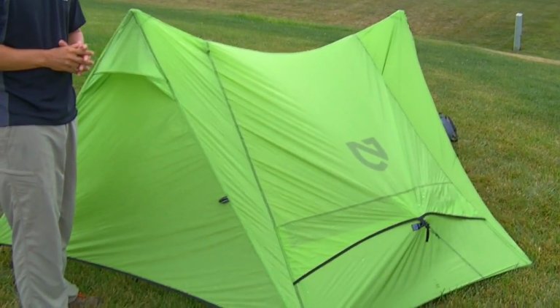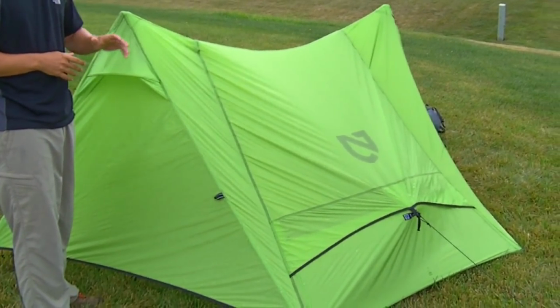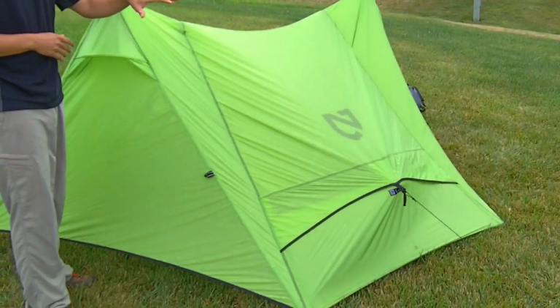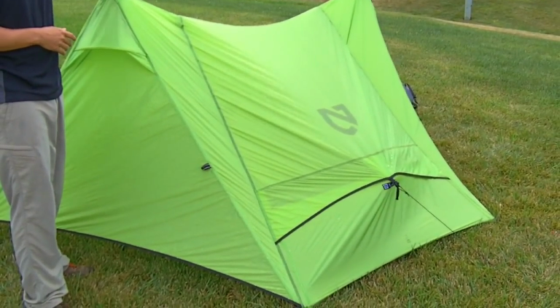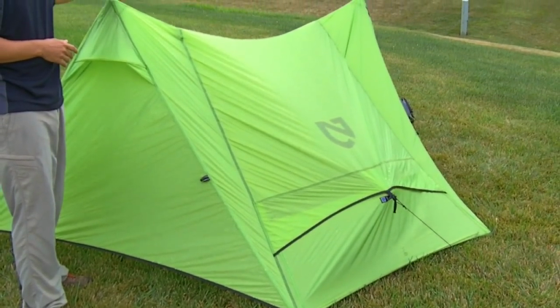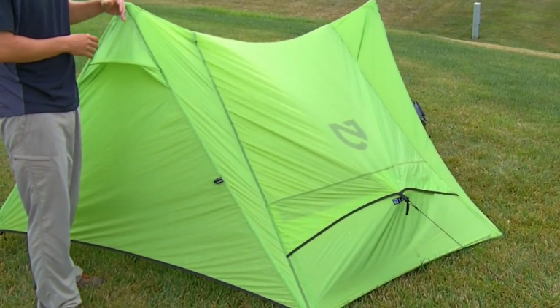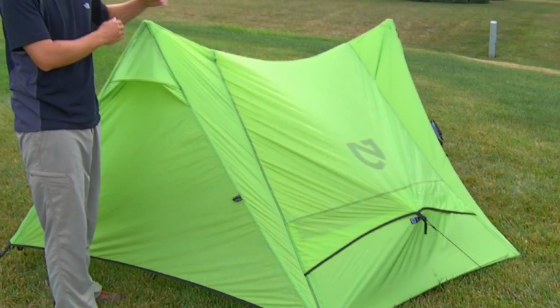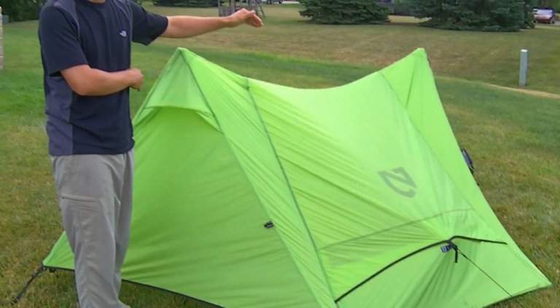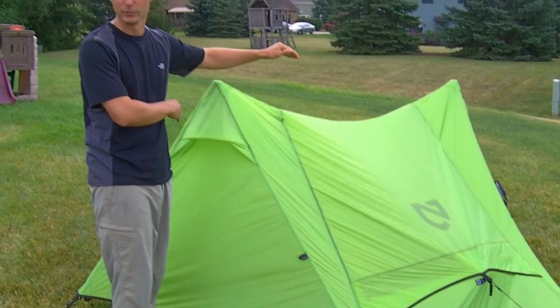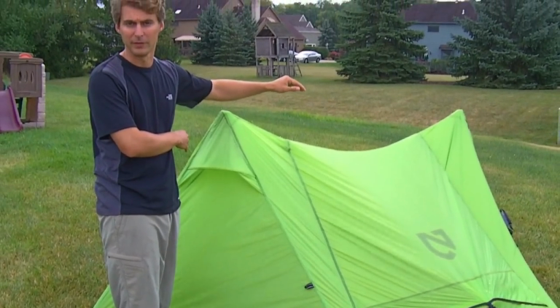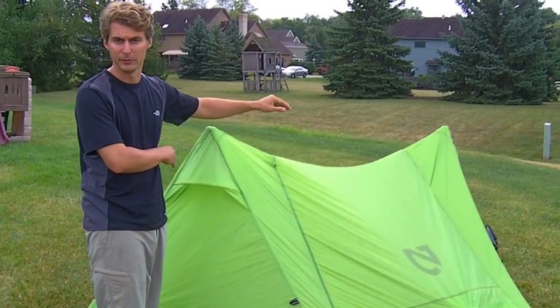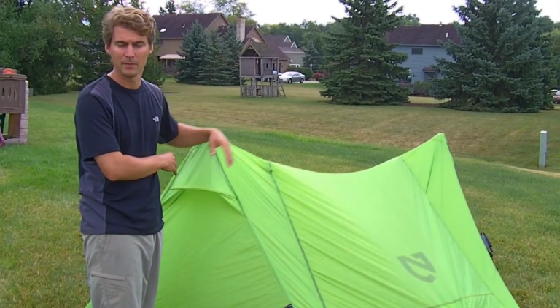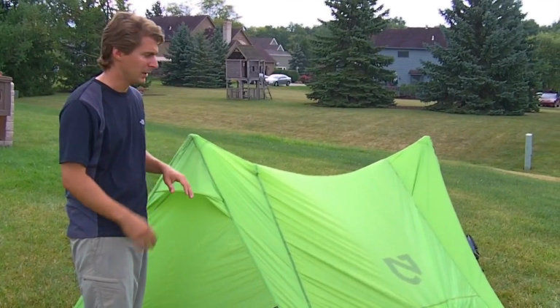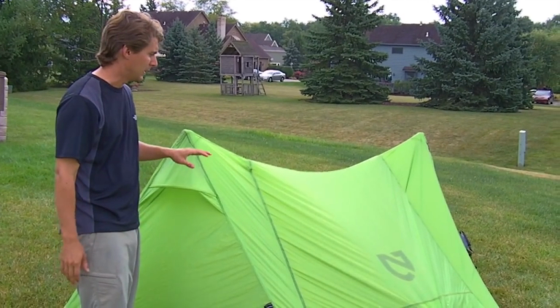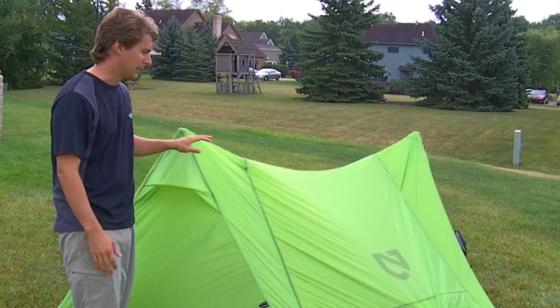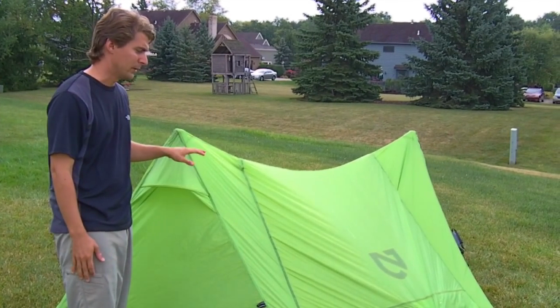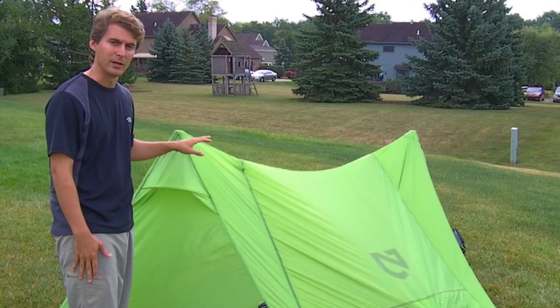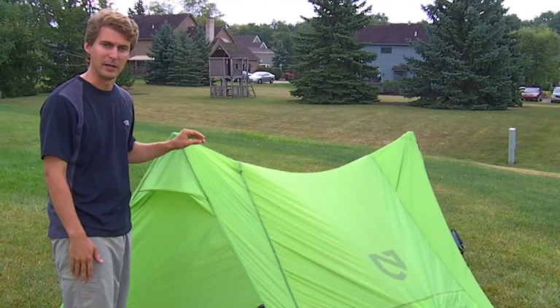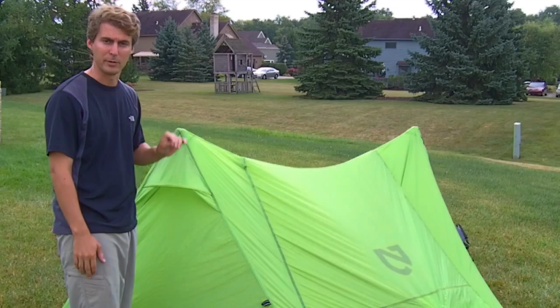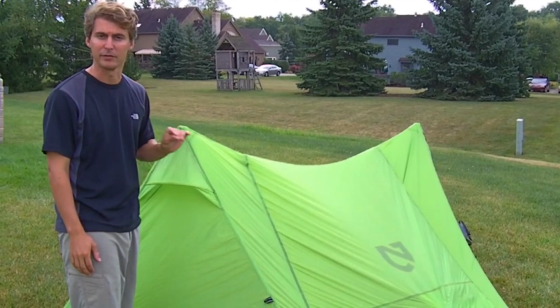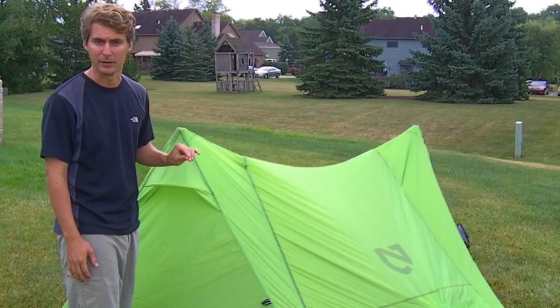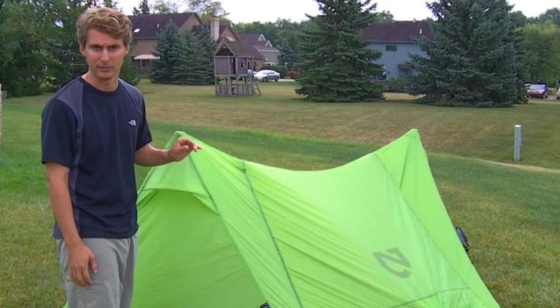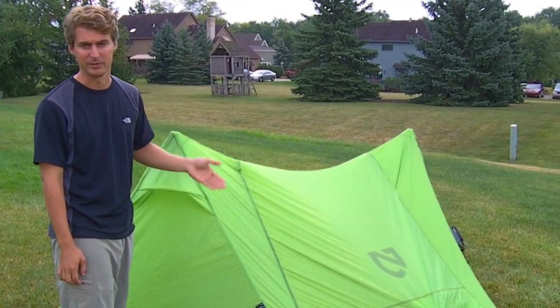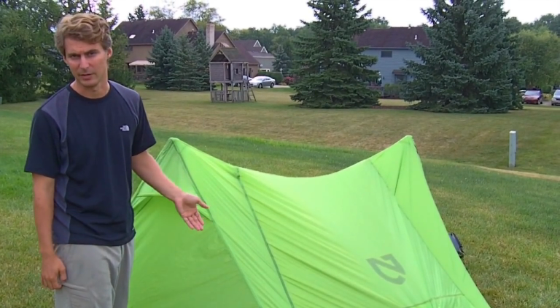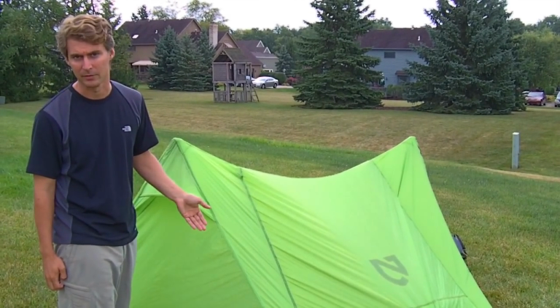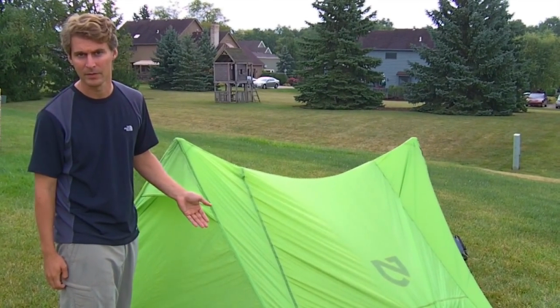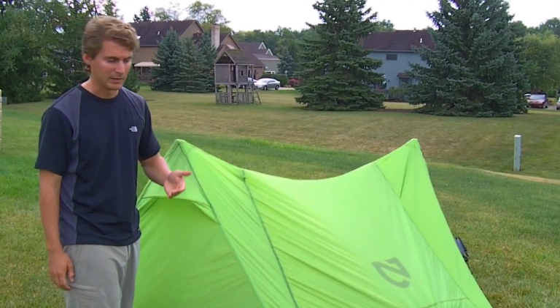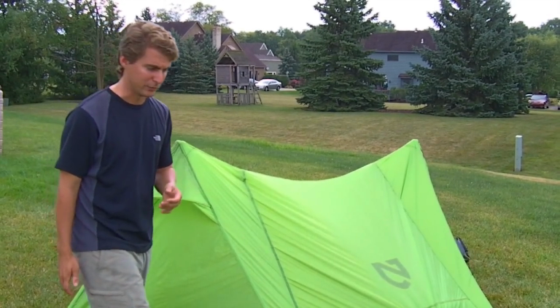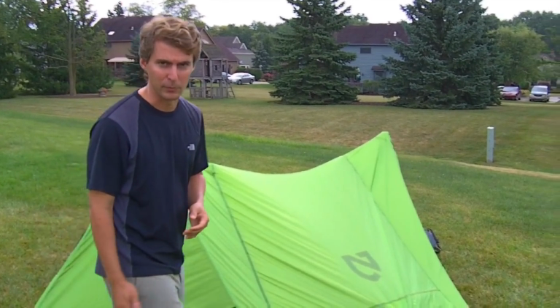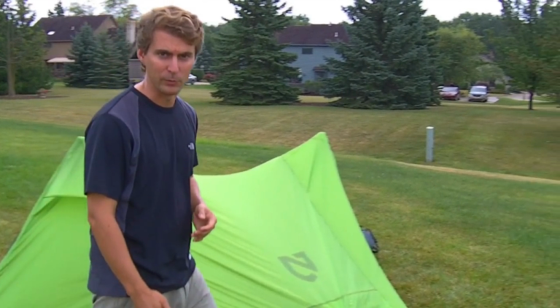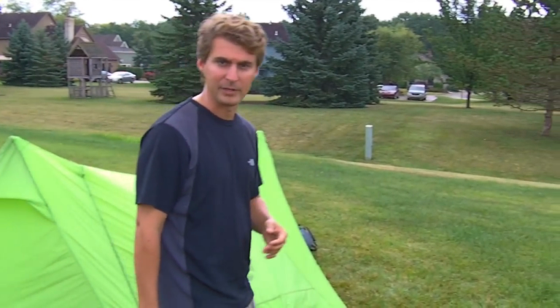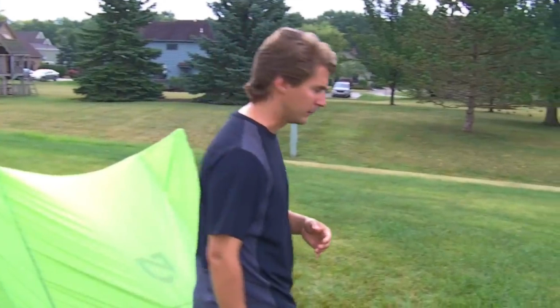It is 36 square feet inside with two 11-square-foot vestibules, and it only comes in at three pounds five ounces with the stakes and everything. It is a trekking pole tent, which you have to have anyway.